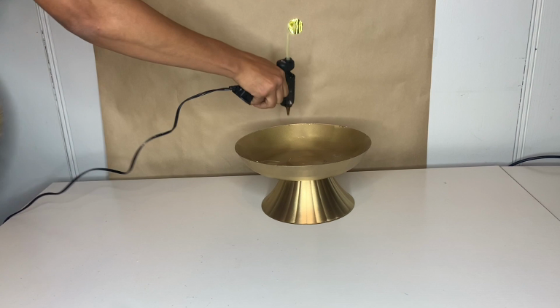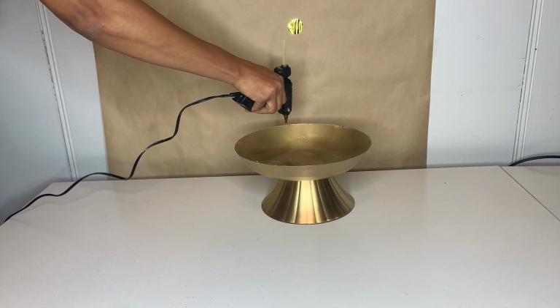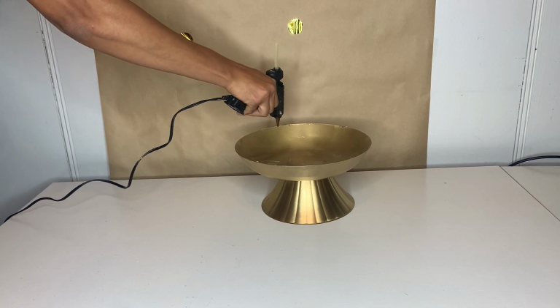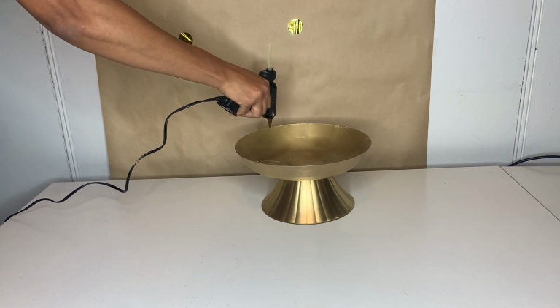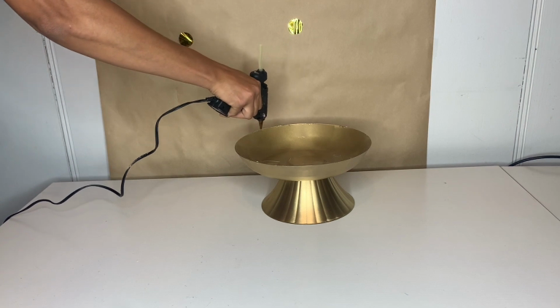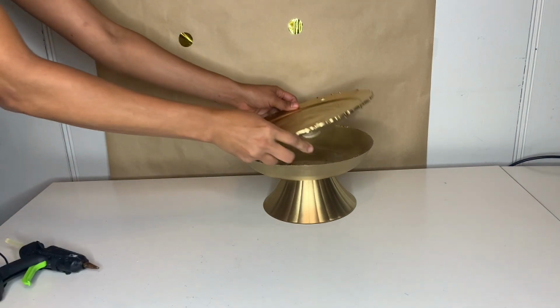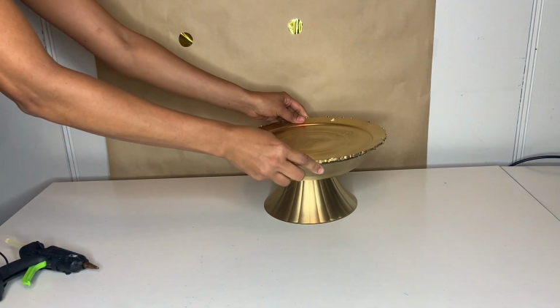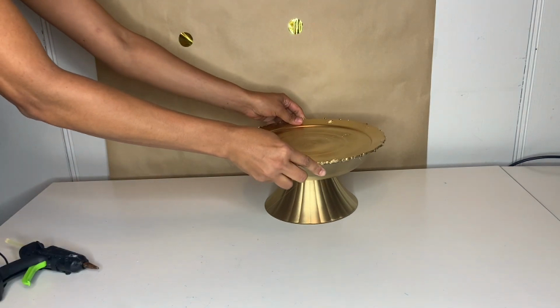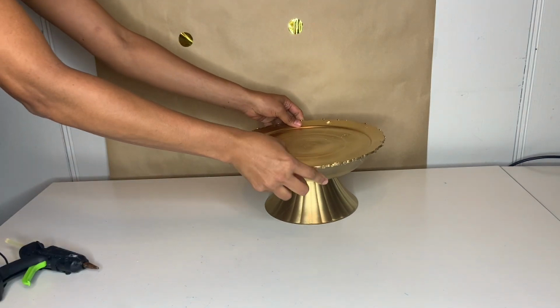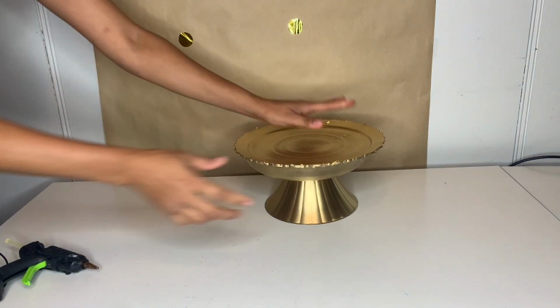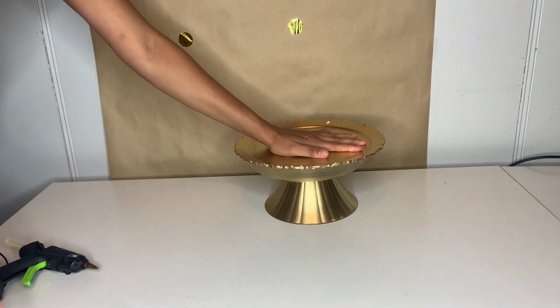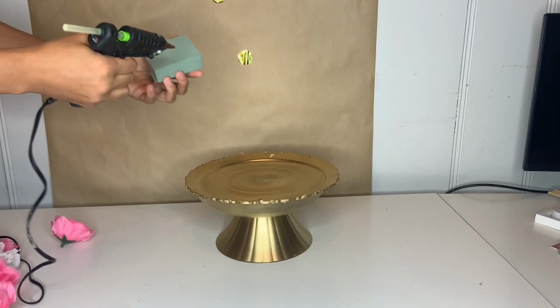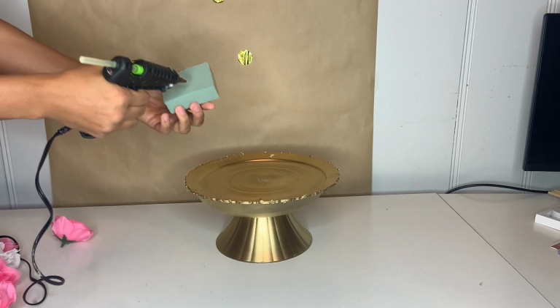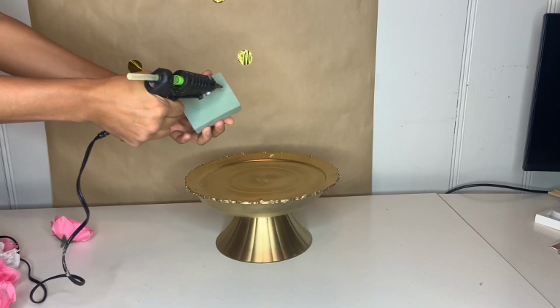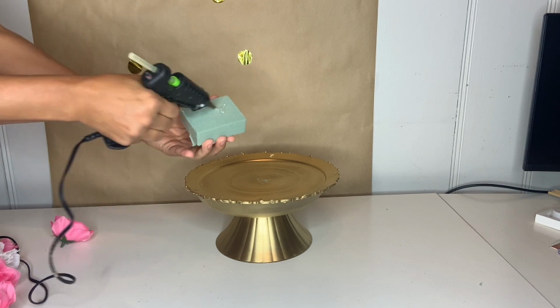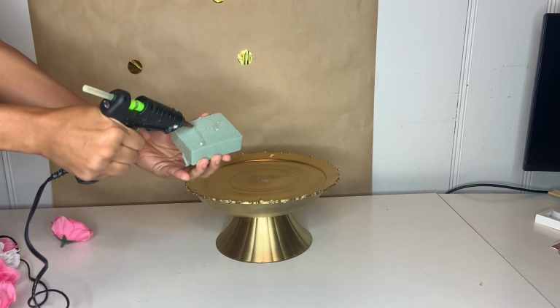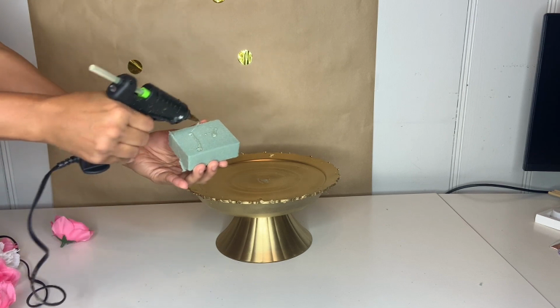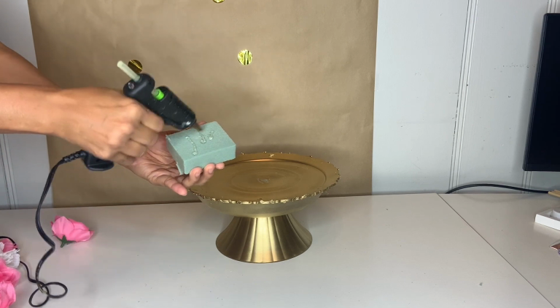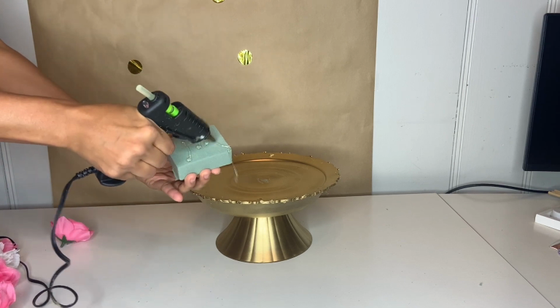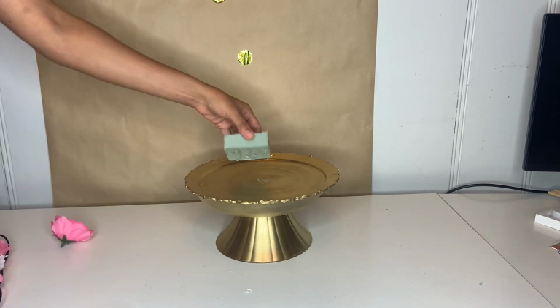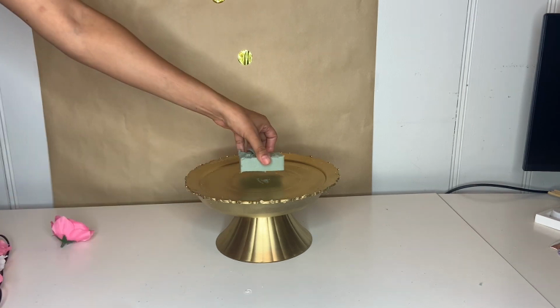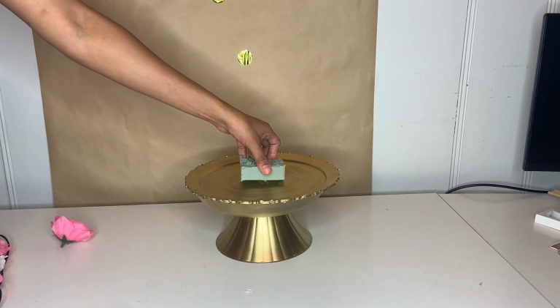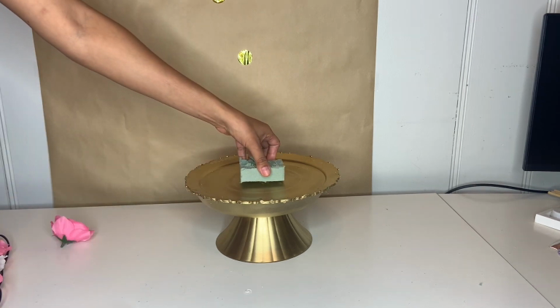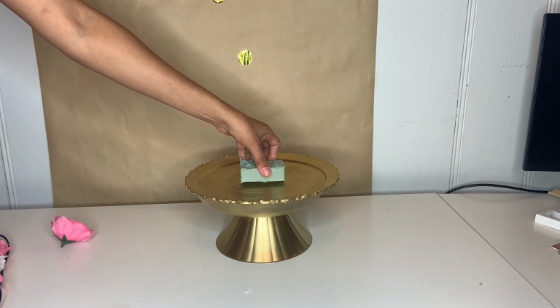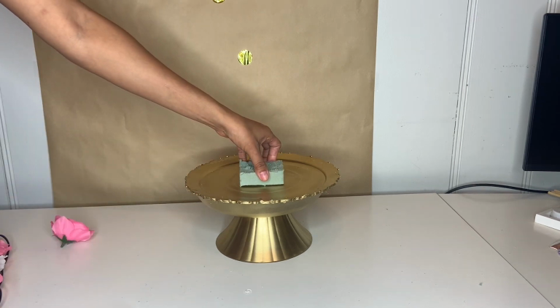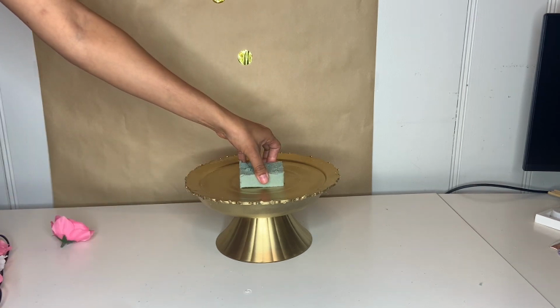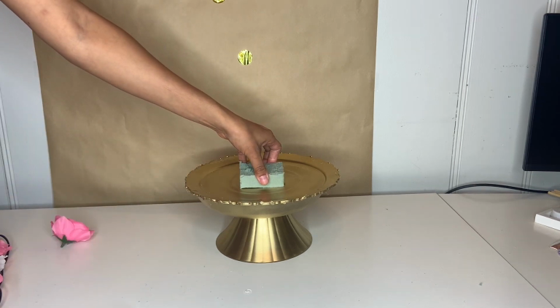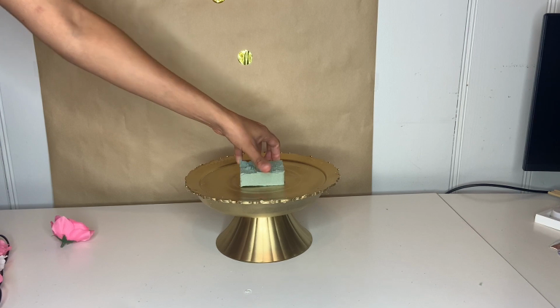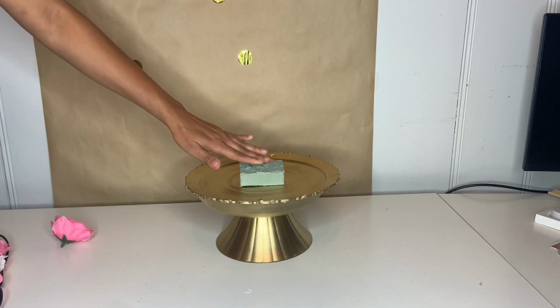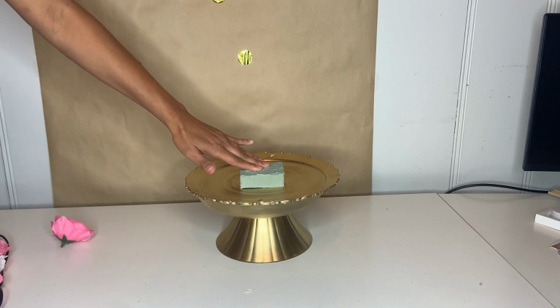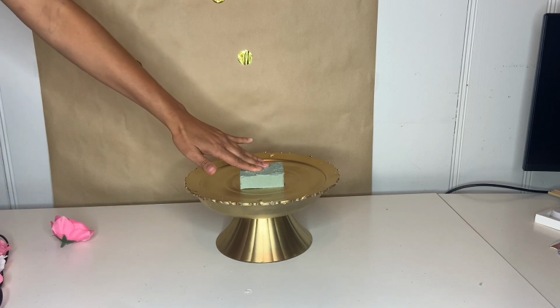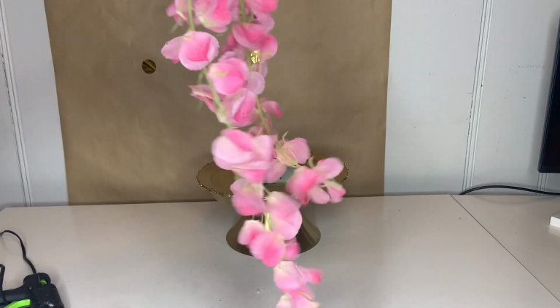After you place it on top, go ahead and place the other platter on top just like that. Take some hot glue and place it on your foam and place it on top as well, just like that.